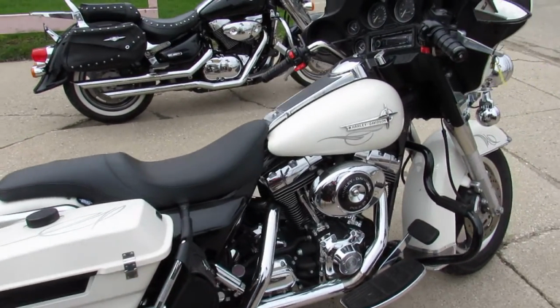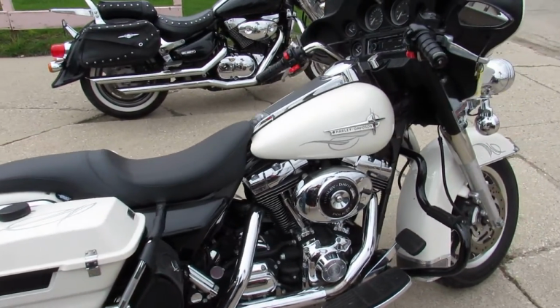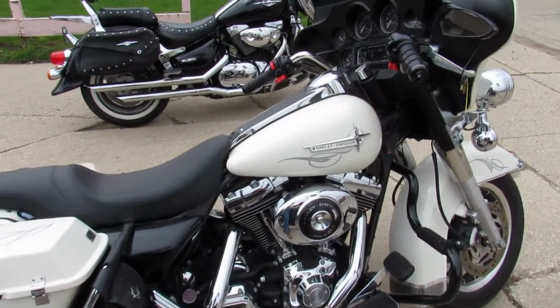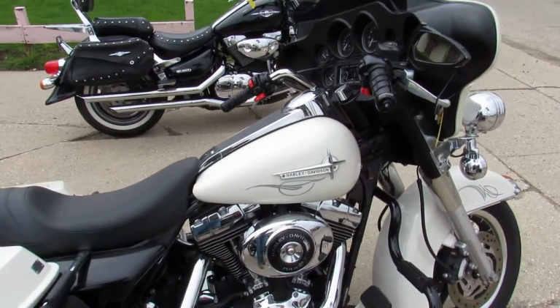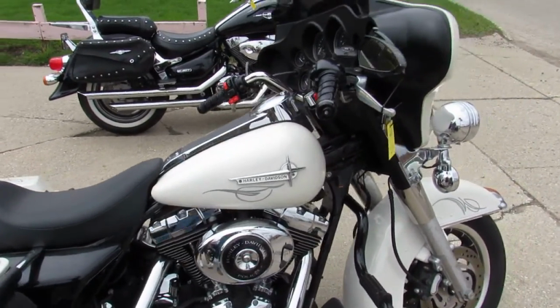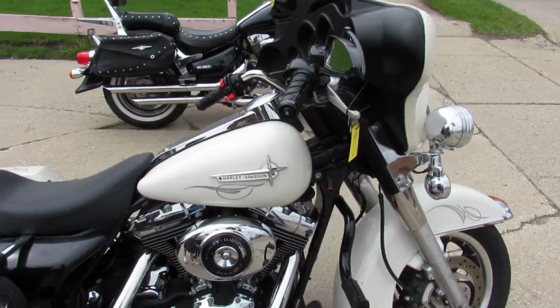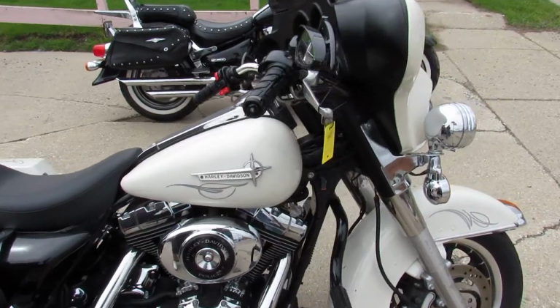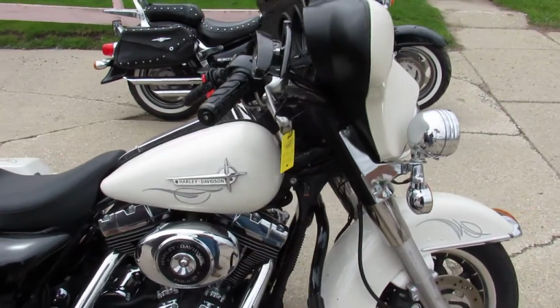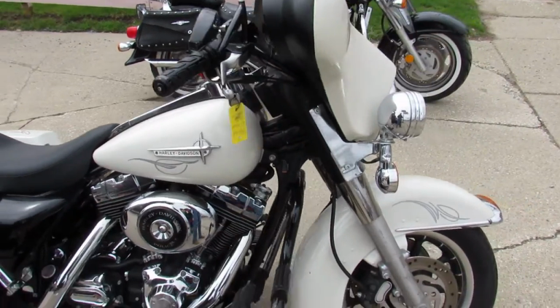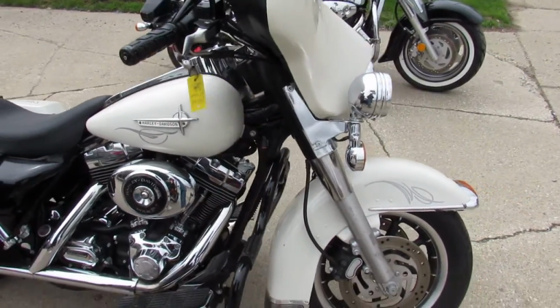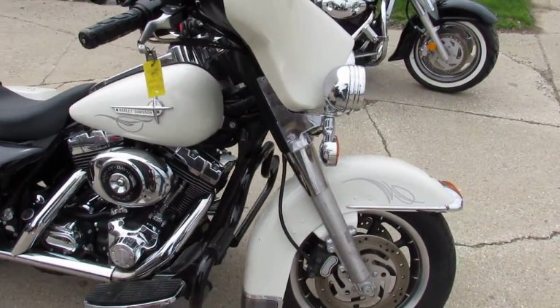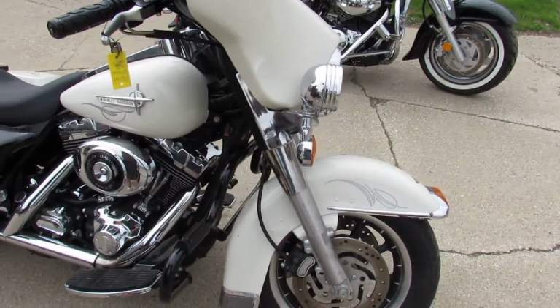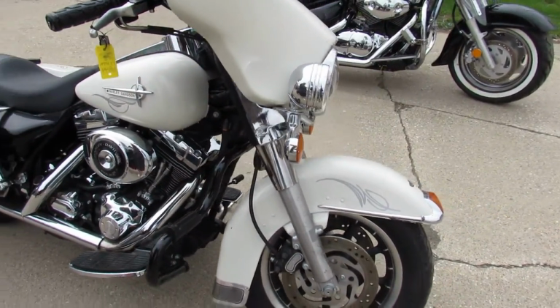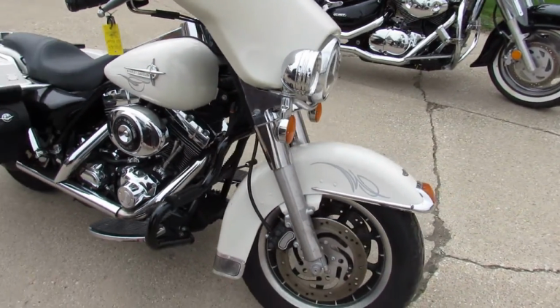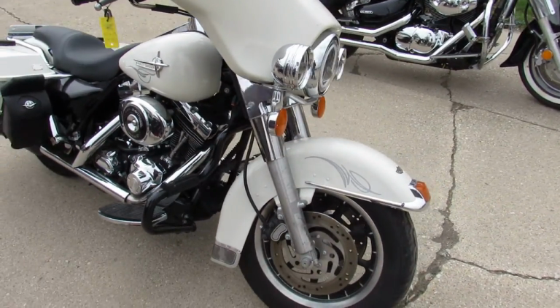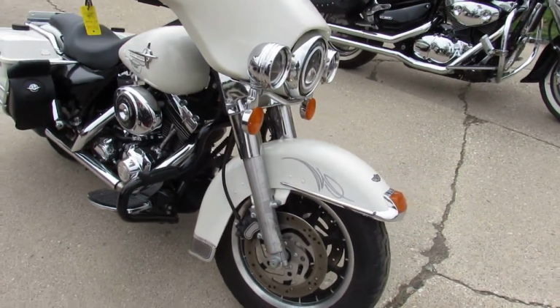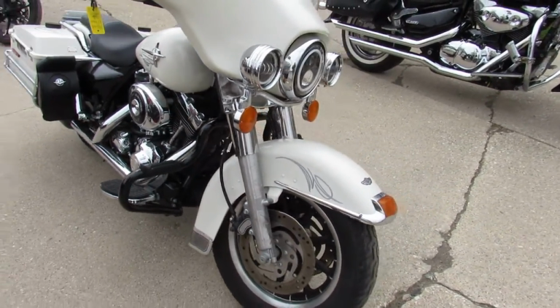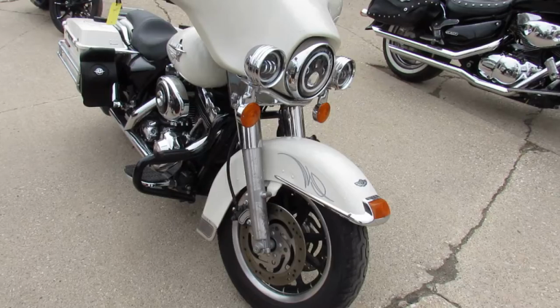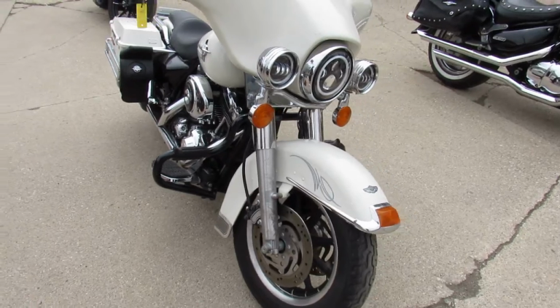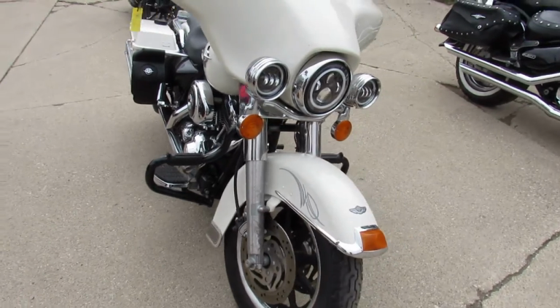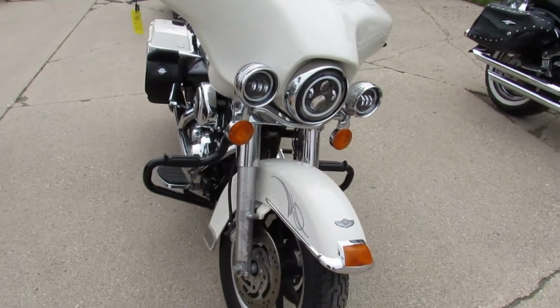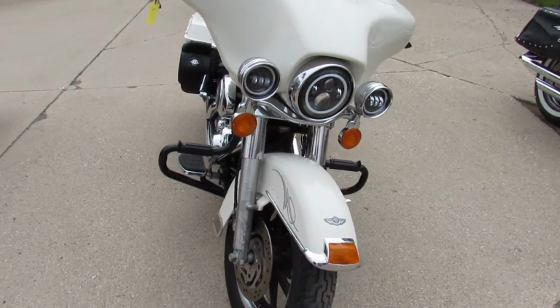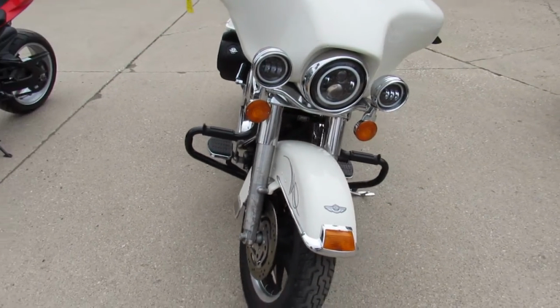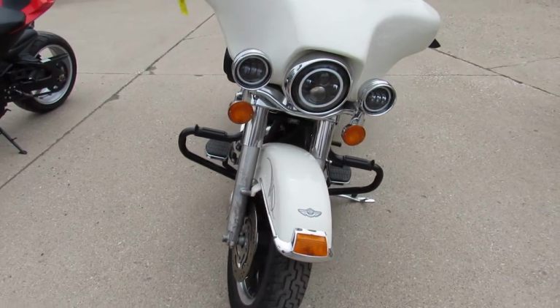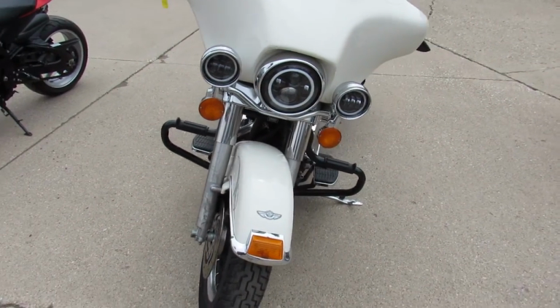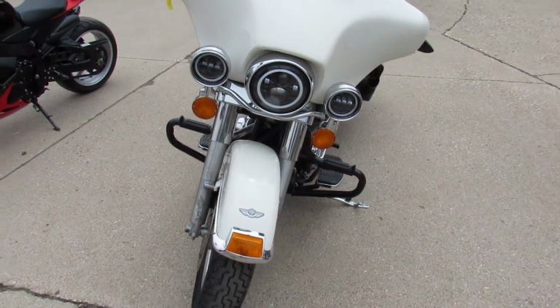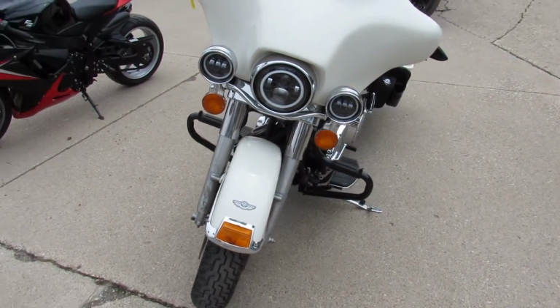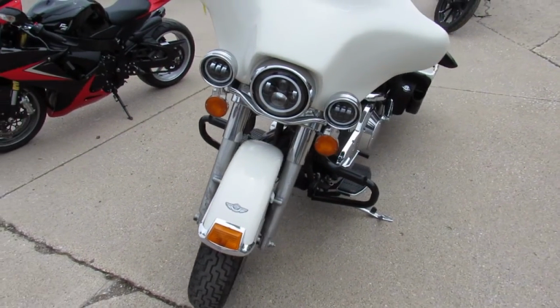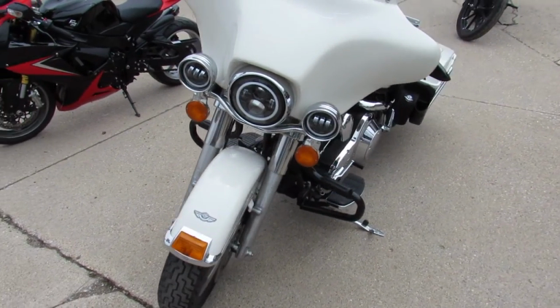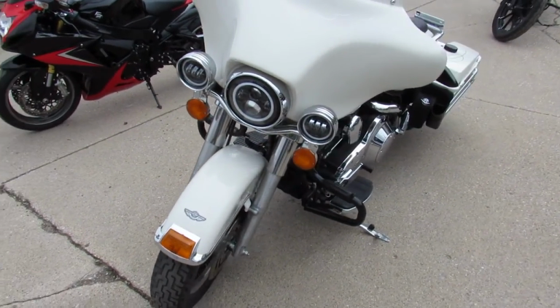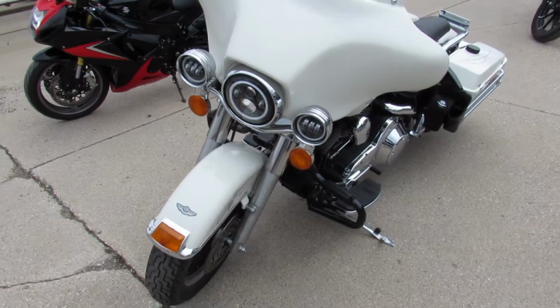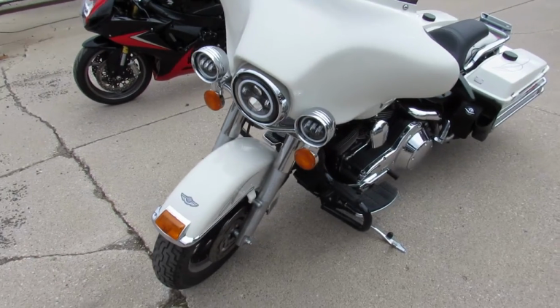It's got the pearl white paint, tons of chrome, a Kenwood stereo, just serviced at the dealership and ready to hit the road. Don't miss out on this nice low mileage Anniversary bike — it's got the Daymaker headlights which make it nice.